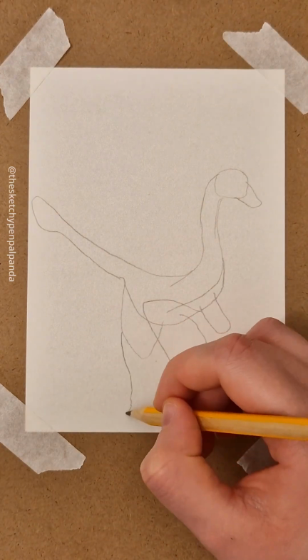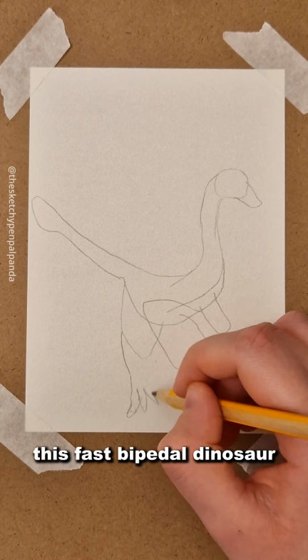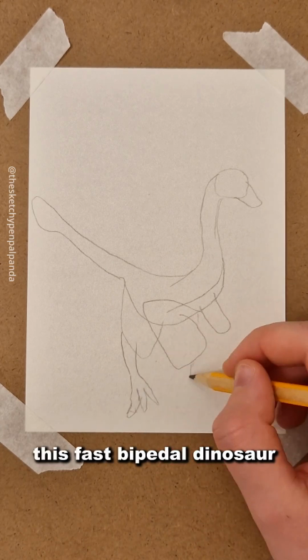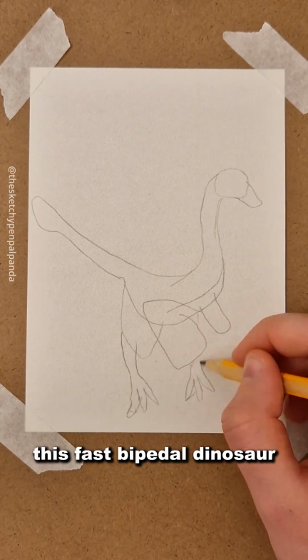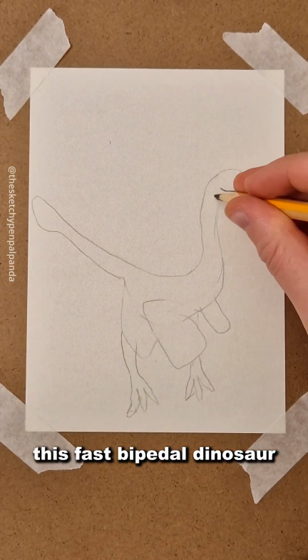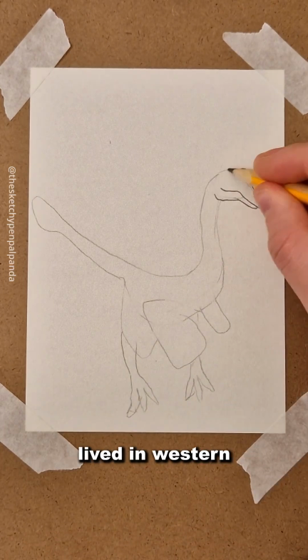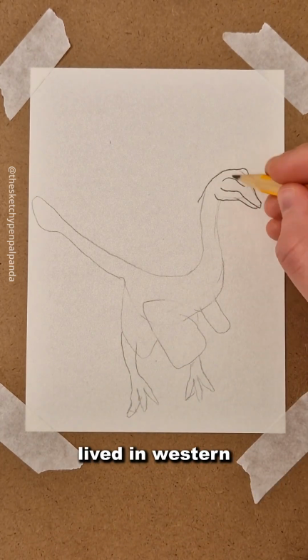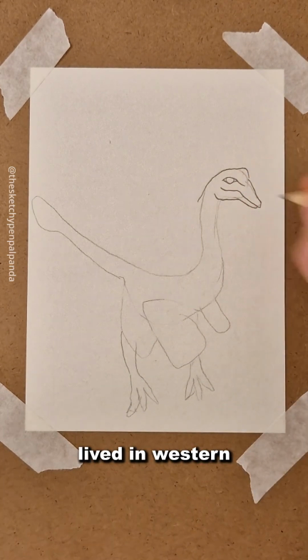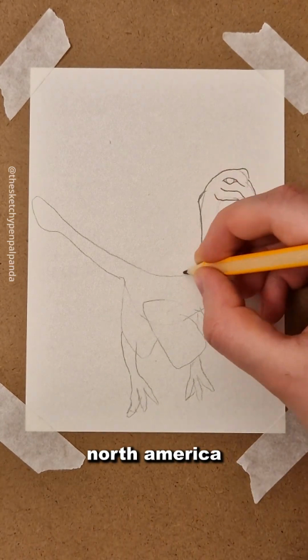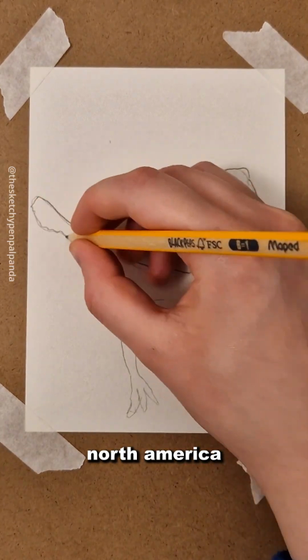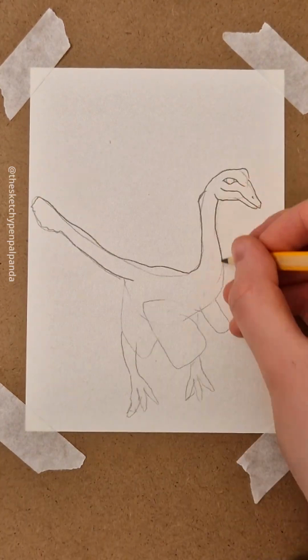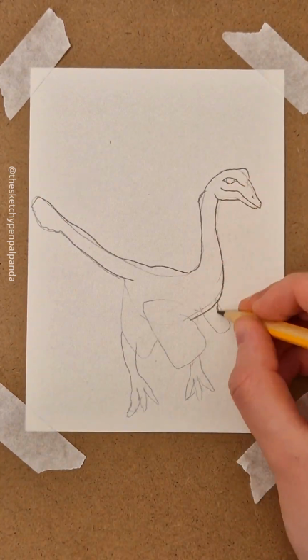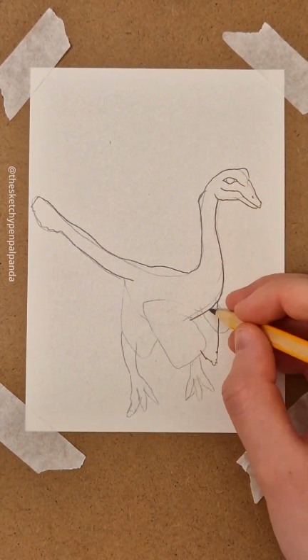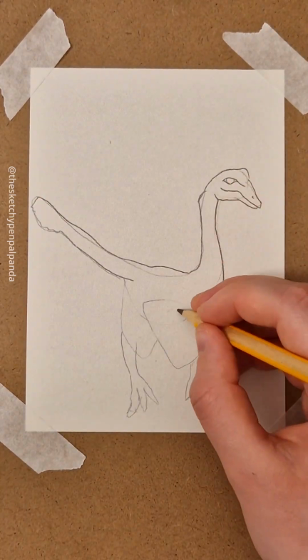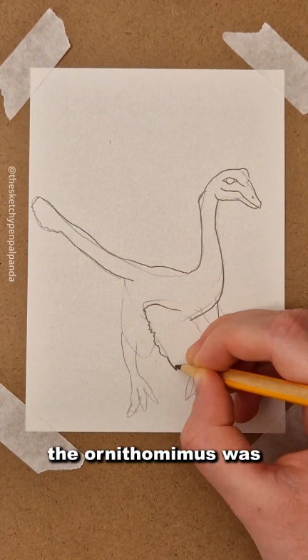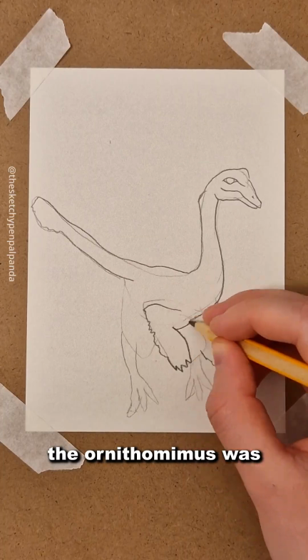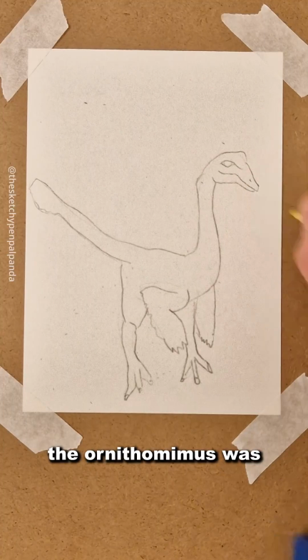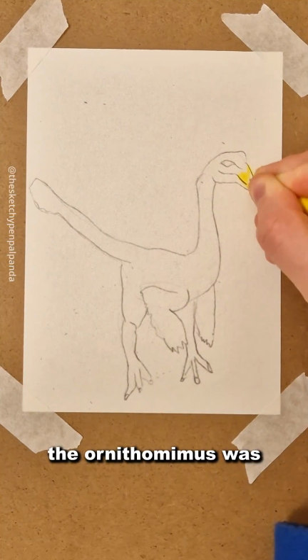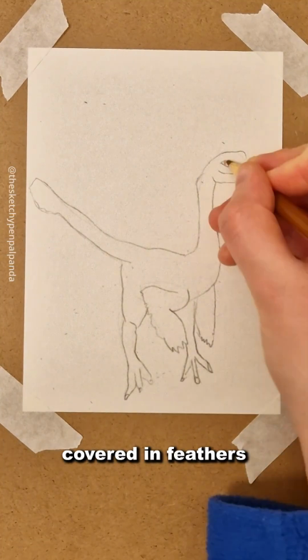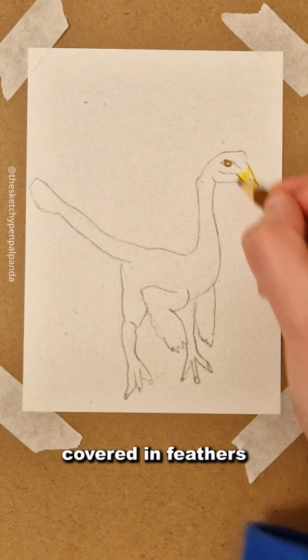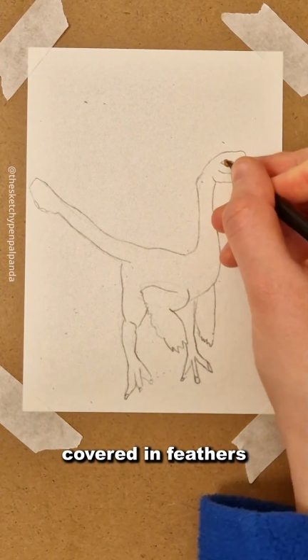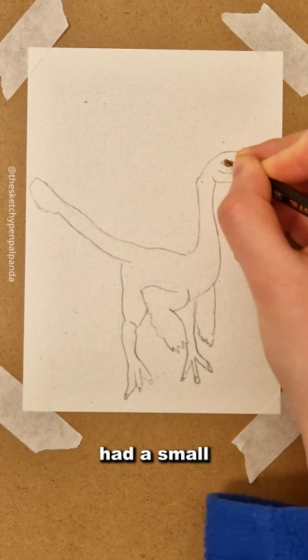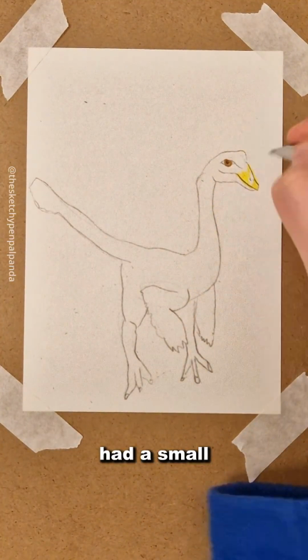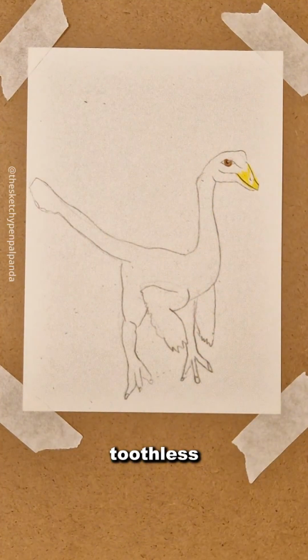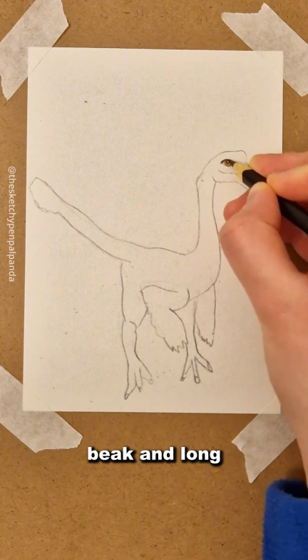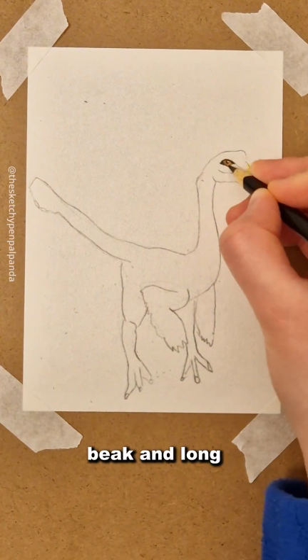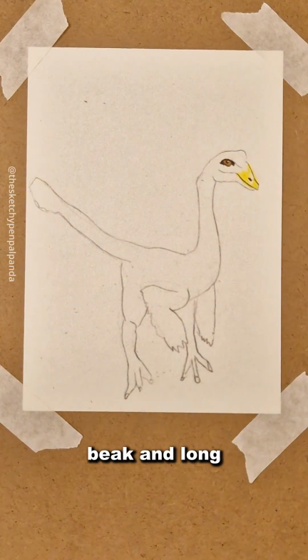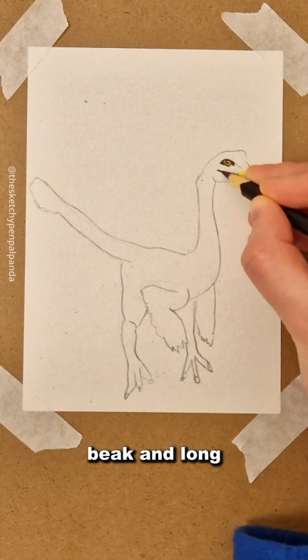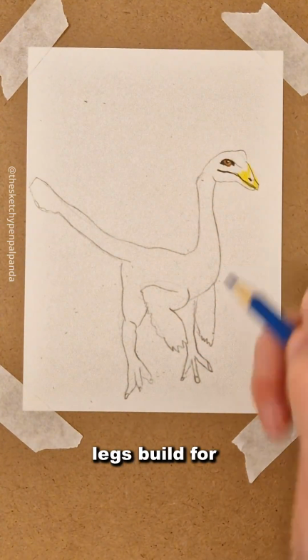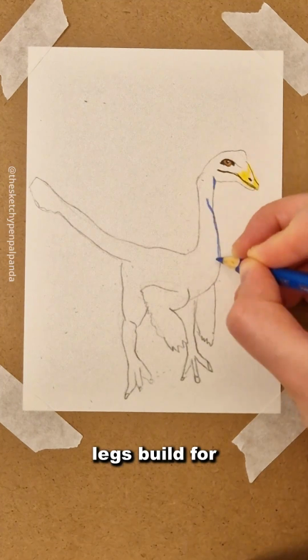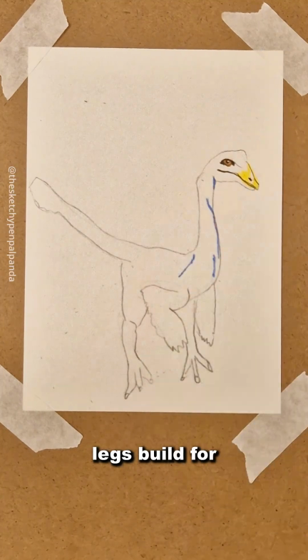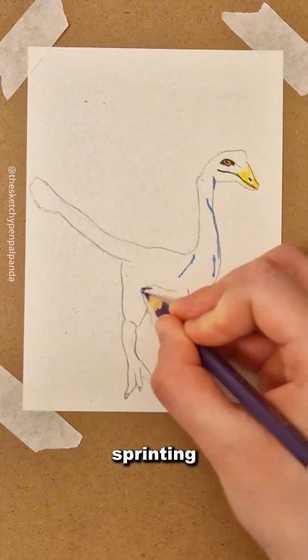This fast bipedal dinosaur lived in western North America. The Ornithomimus was covered in feathers, had a small toothless beak, and long legs built for sprinting.